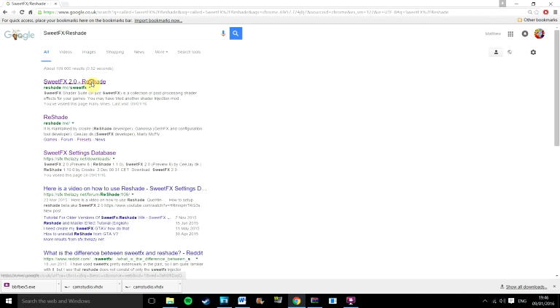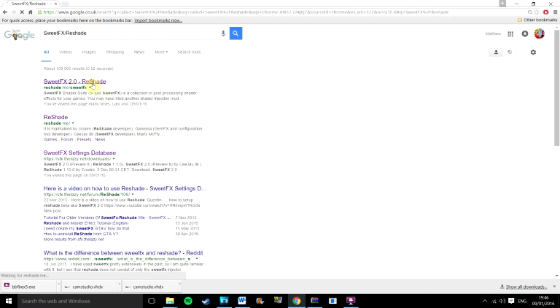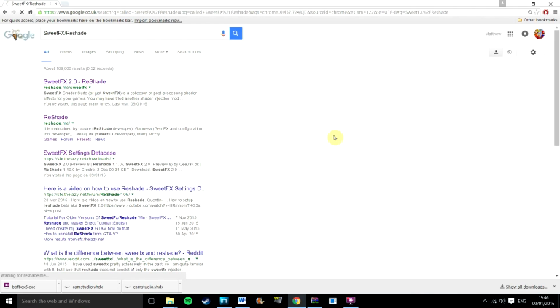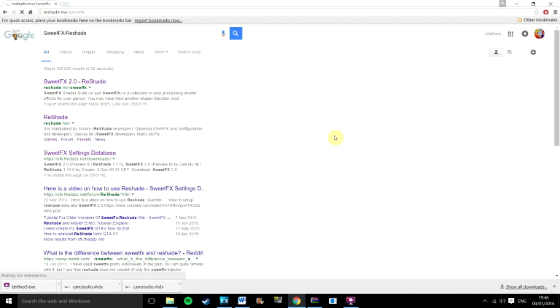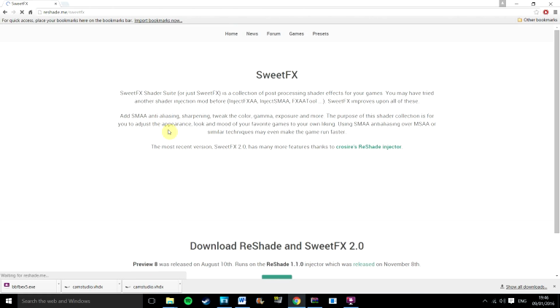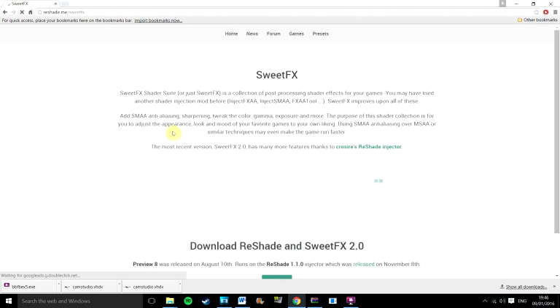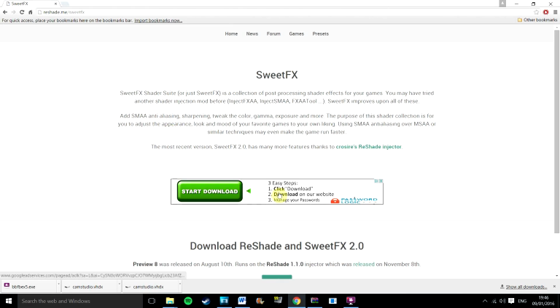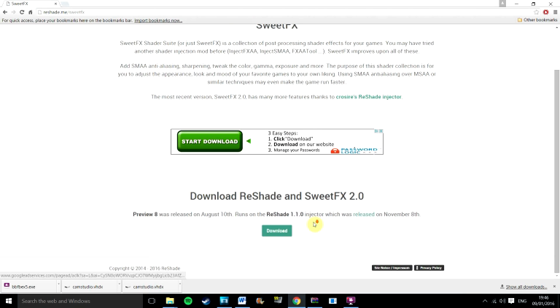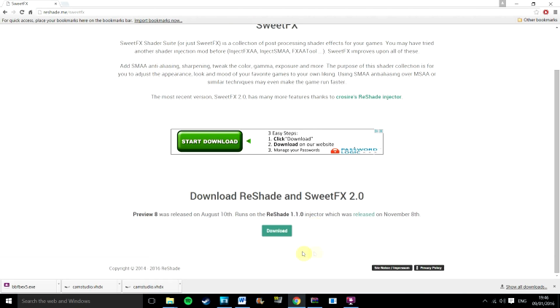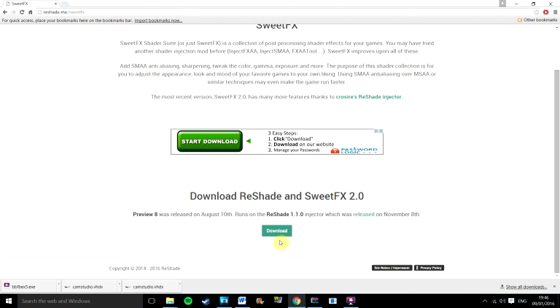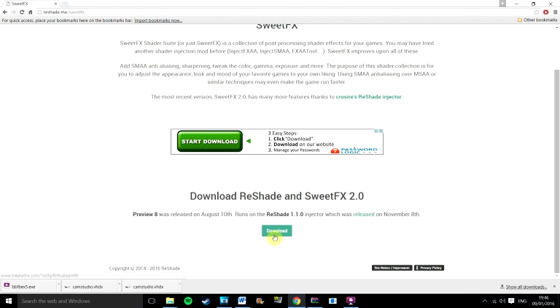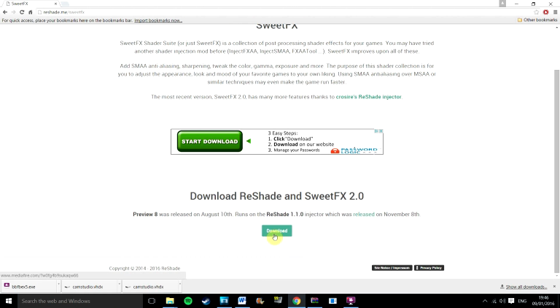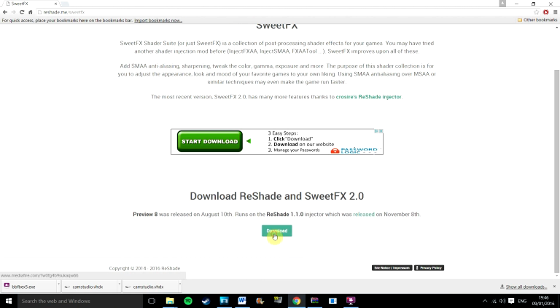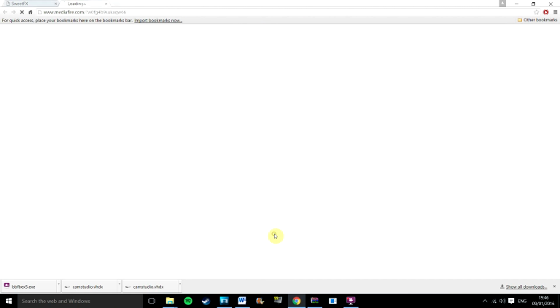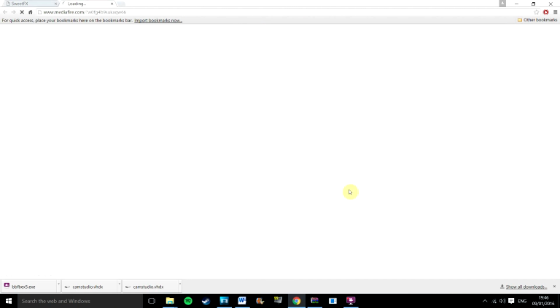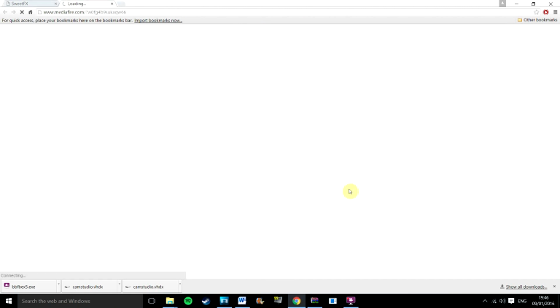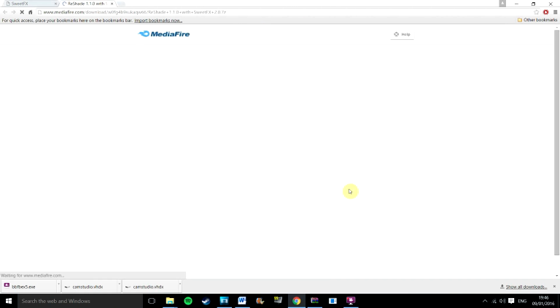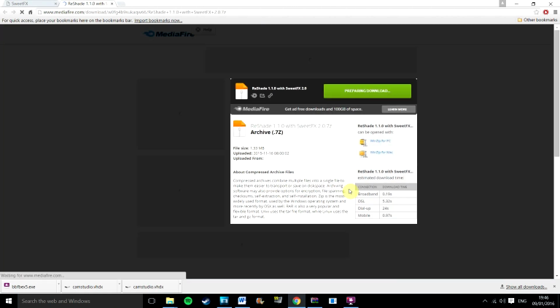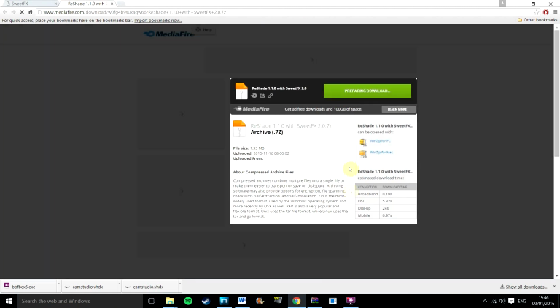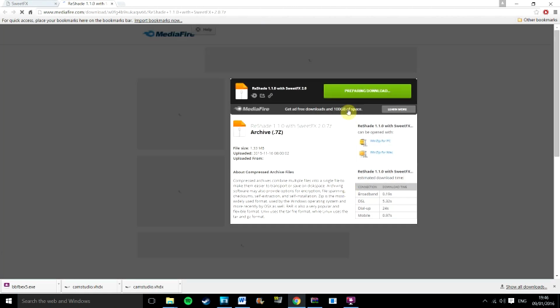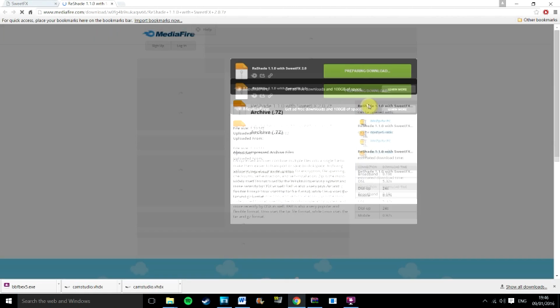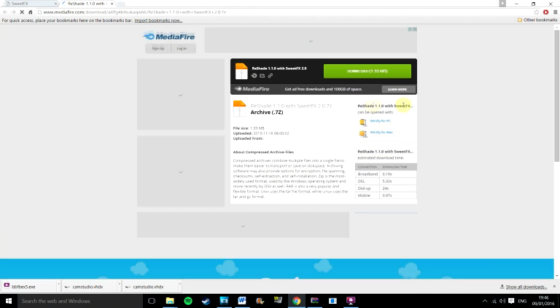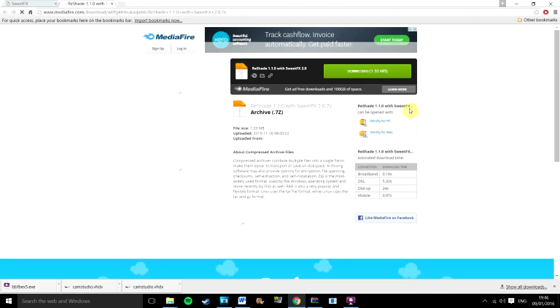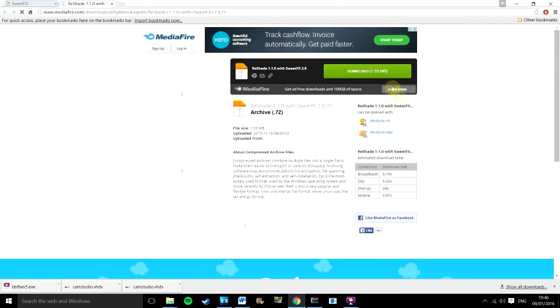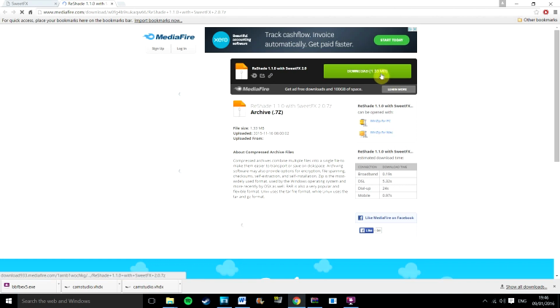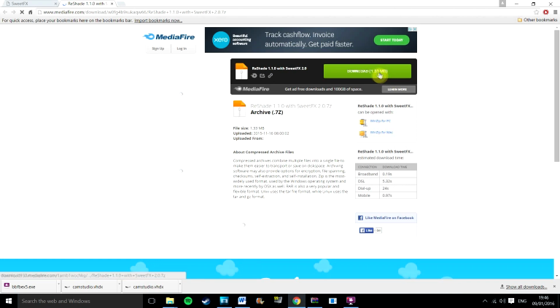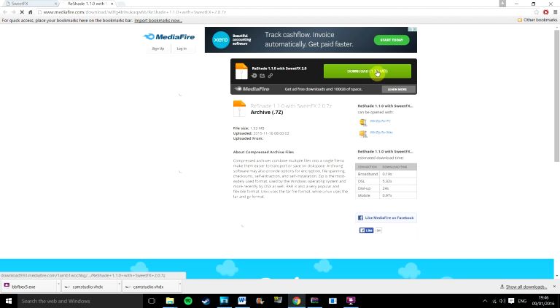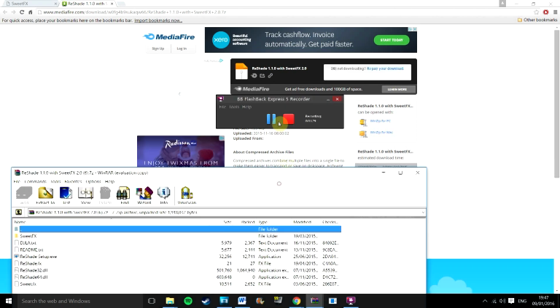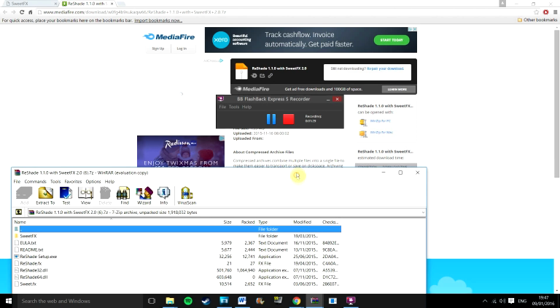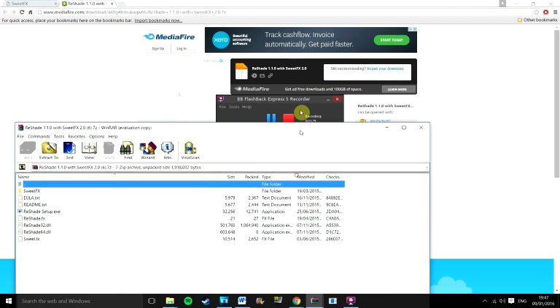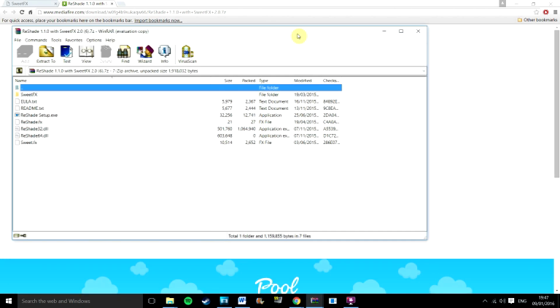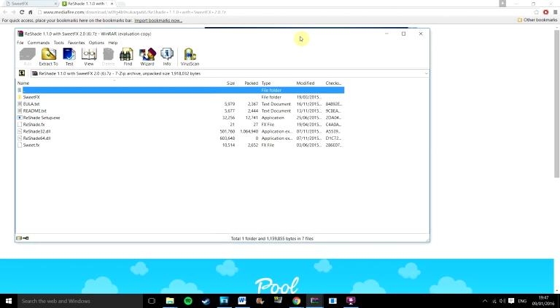The first thing you want to do is download a program called SweetFX slash Reshade. This program will actually apply the graphics for you. The location of it is linked in the description. Save this download anywhere you like and extract it.